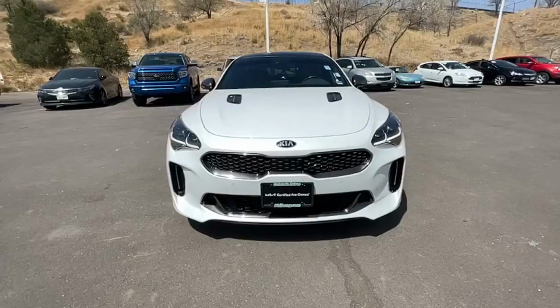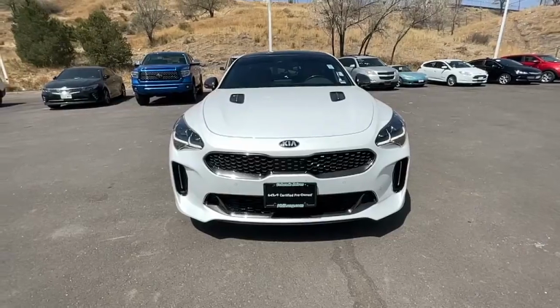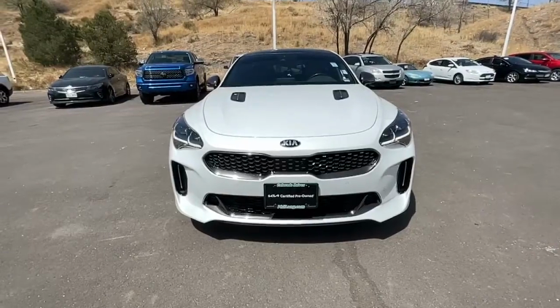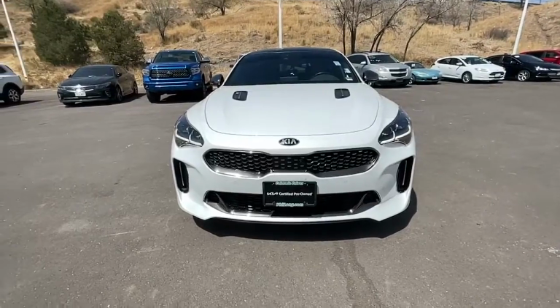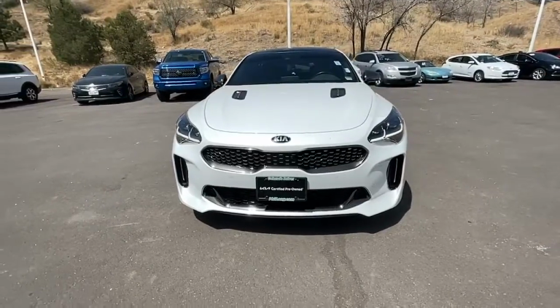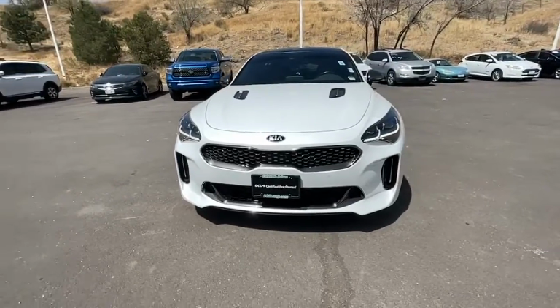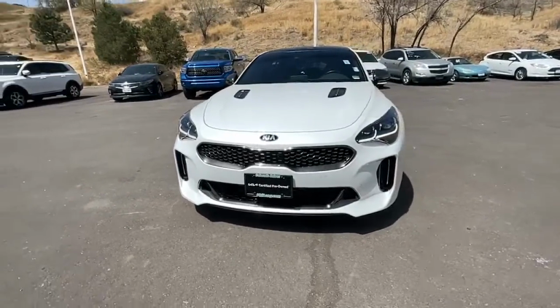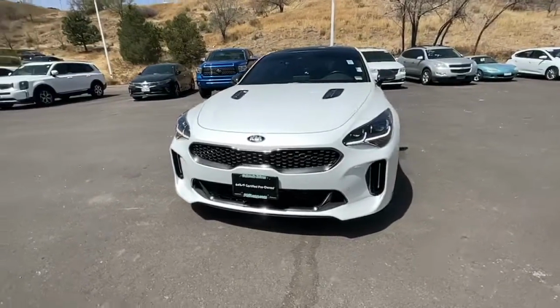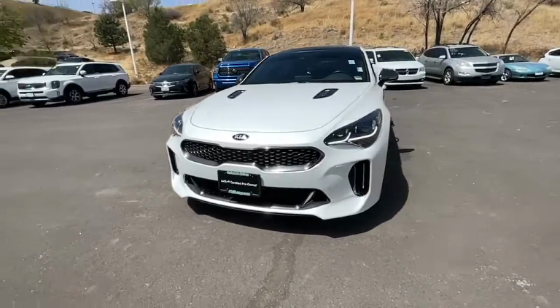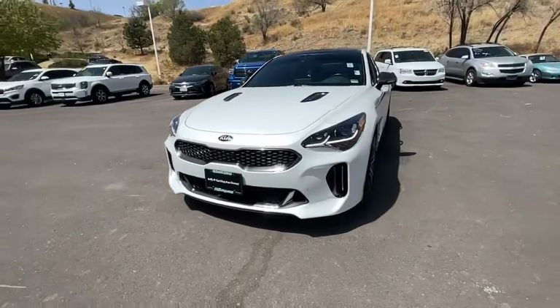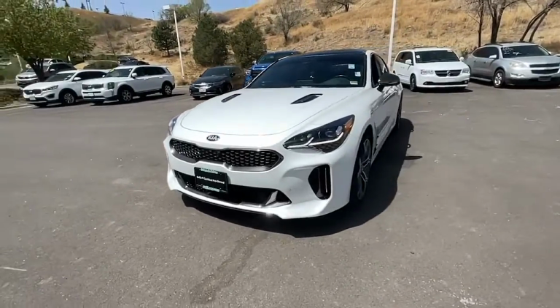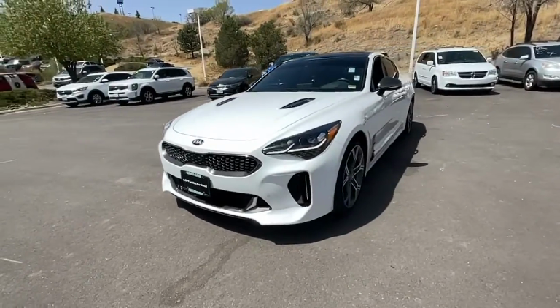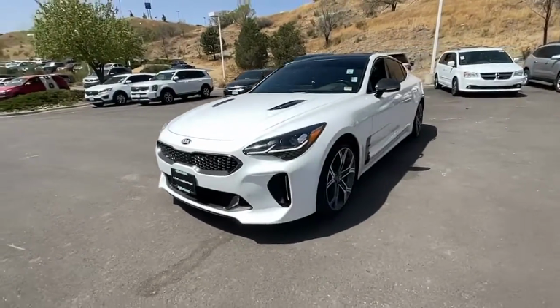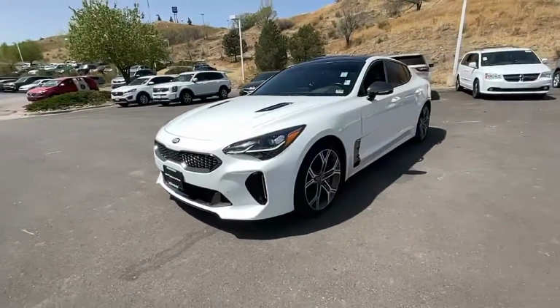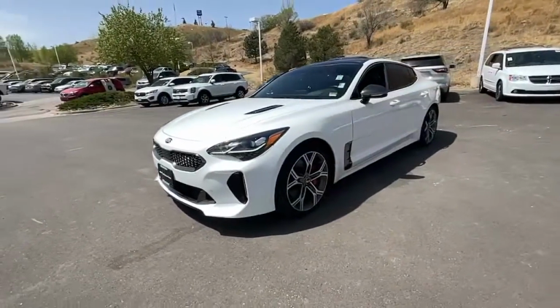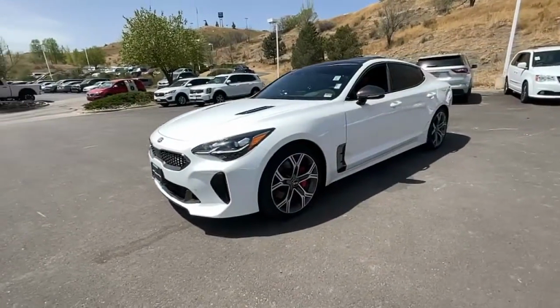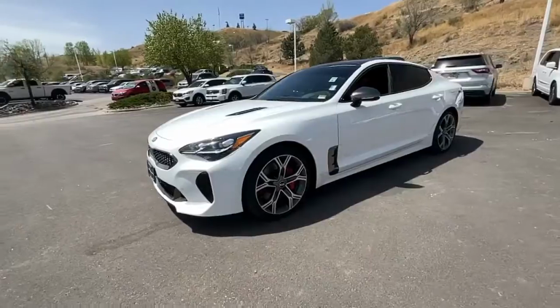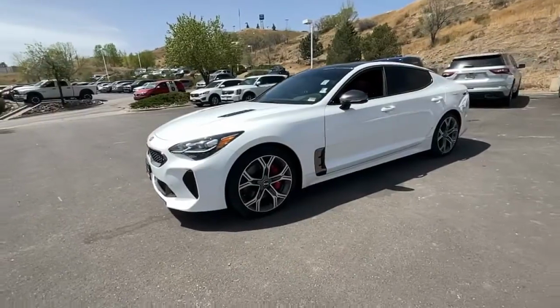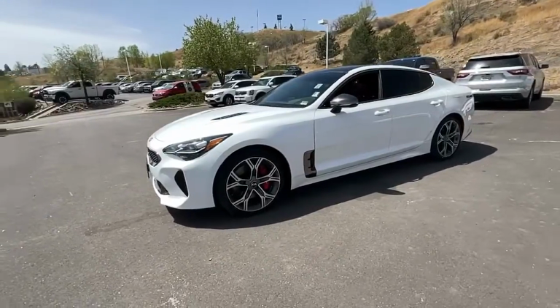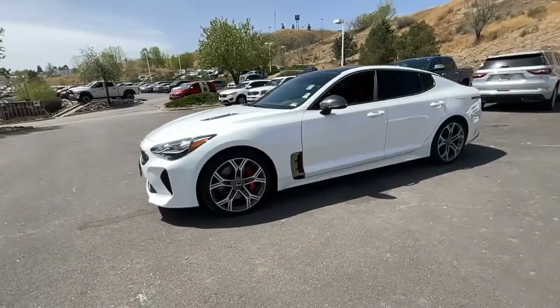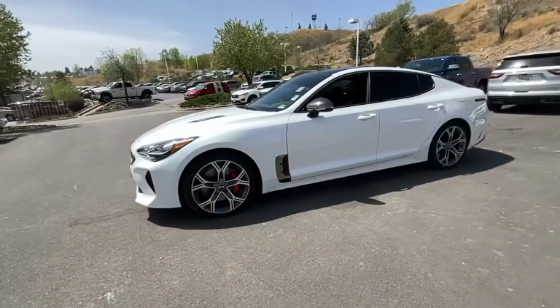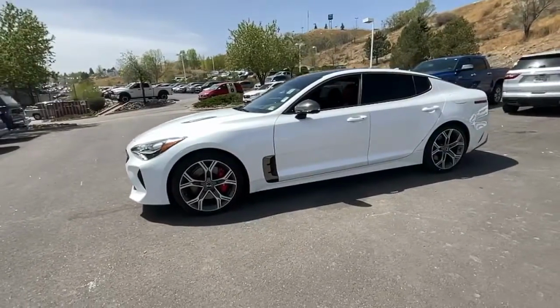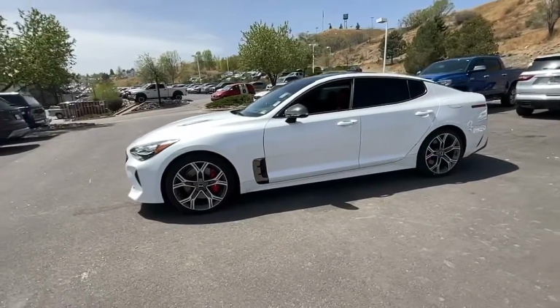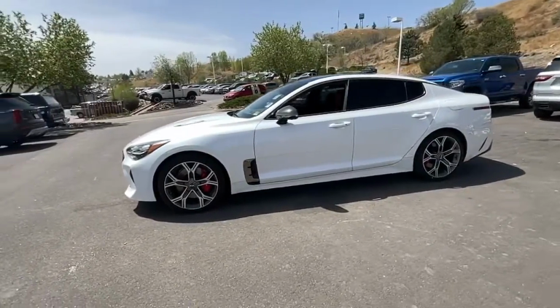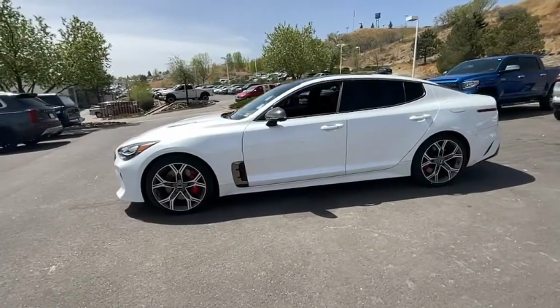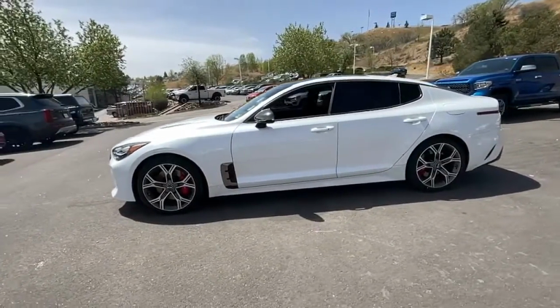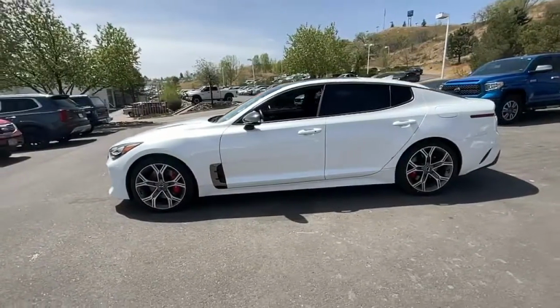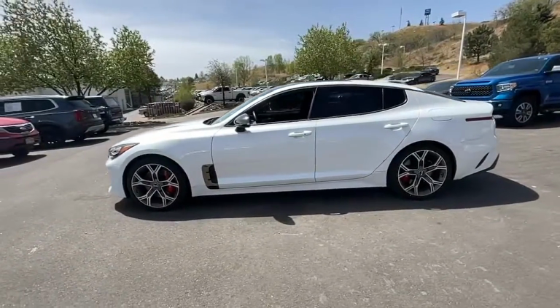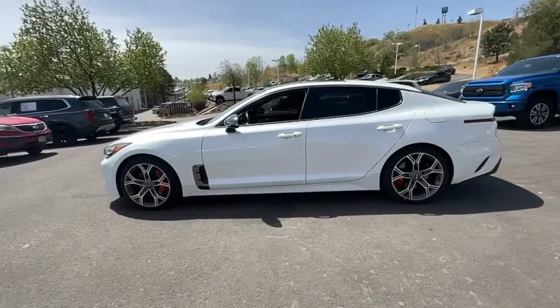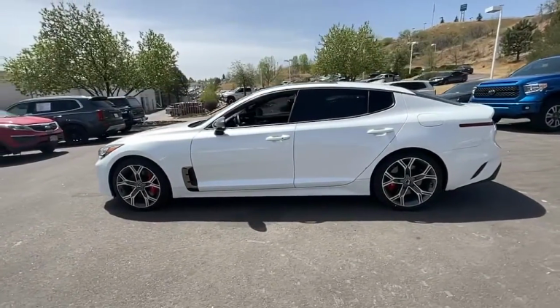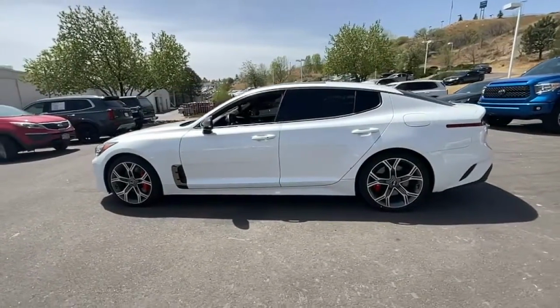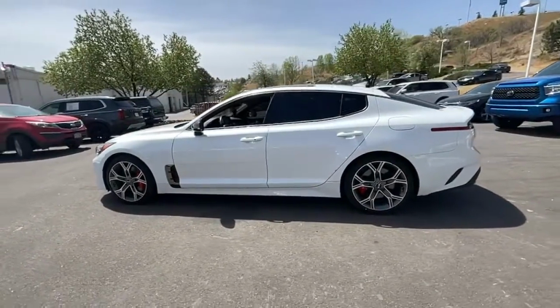Your next car could be the 2021 Kia Stinger. This vehicle still has fewer than 20,000 miles on the clock, so it won't last long.